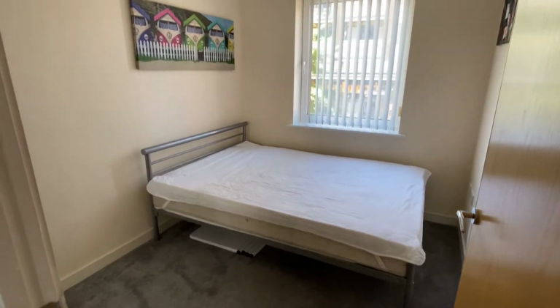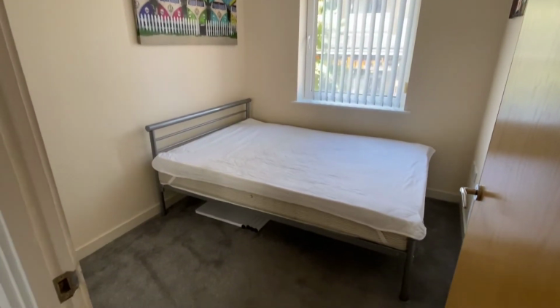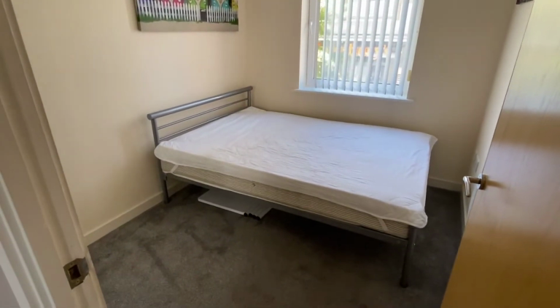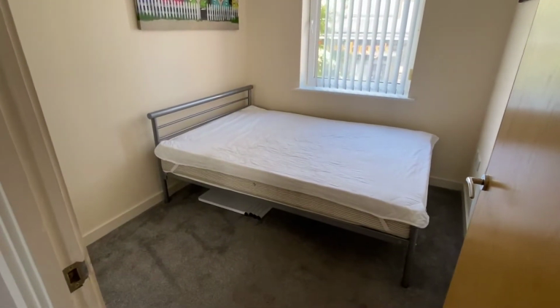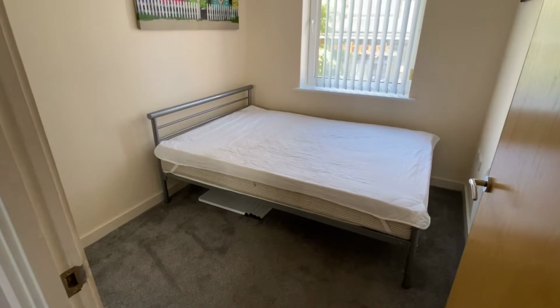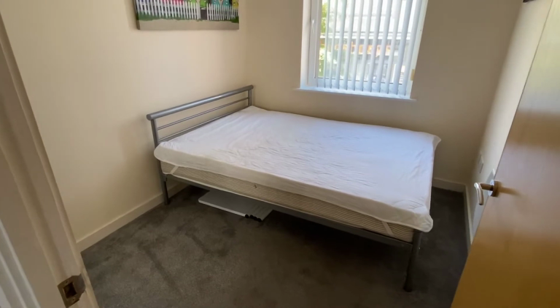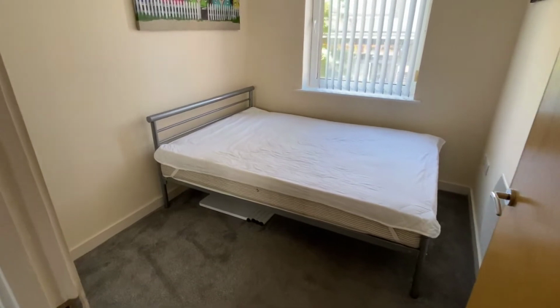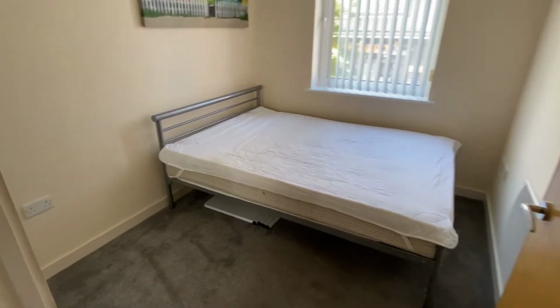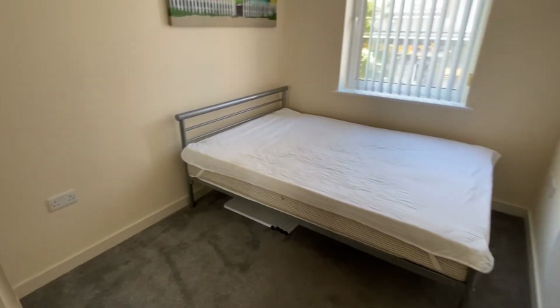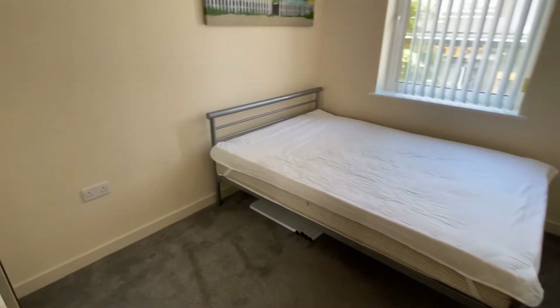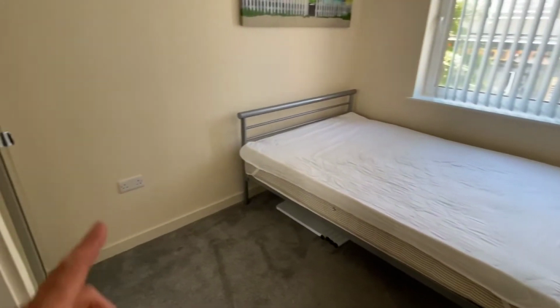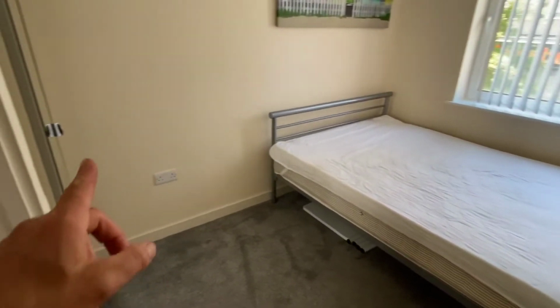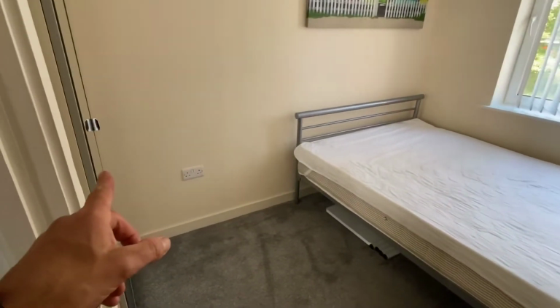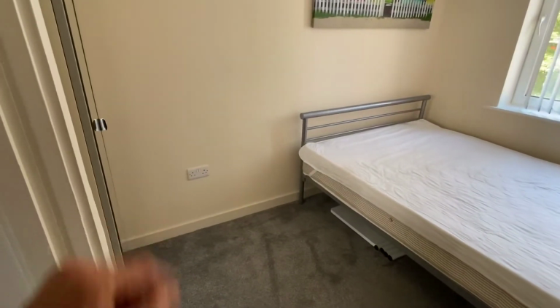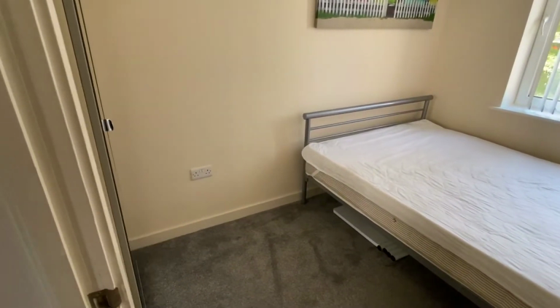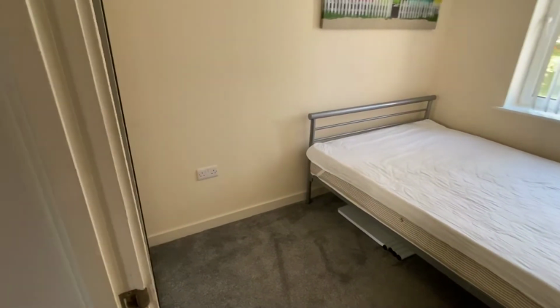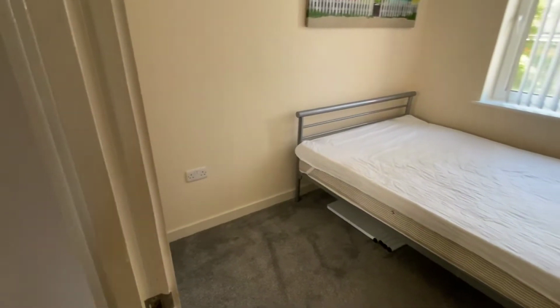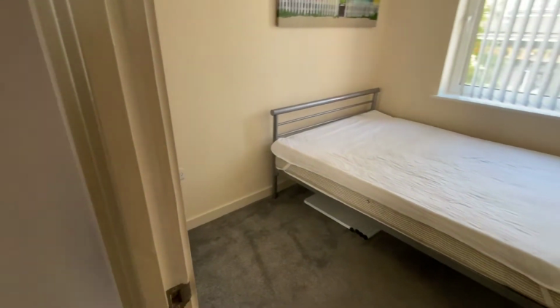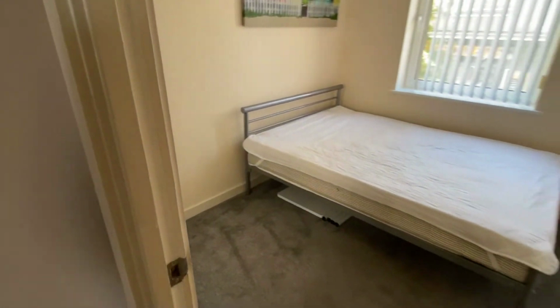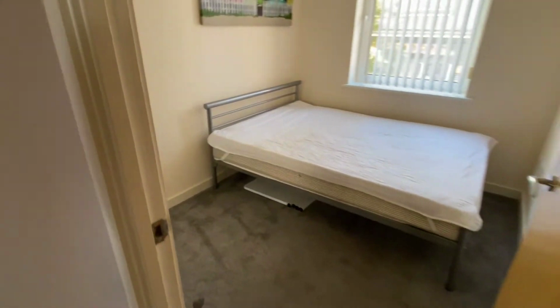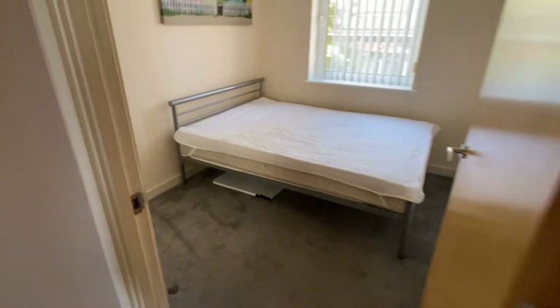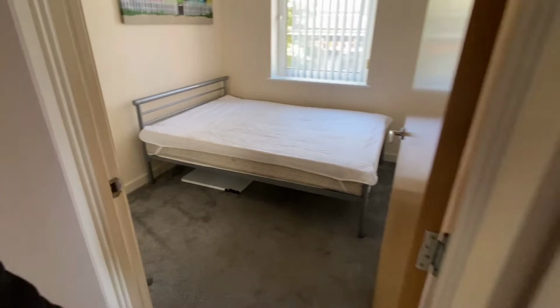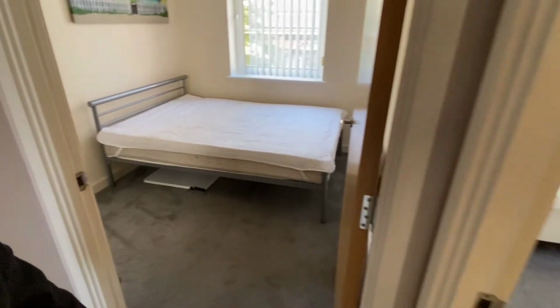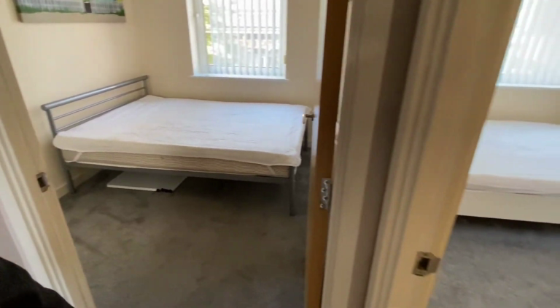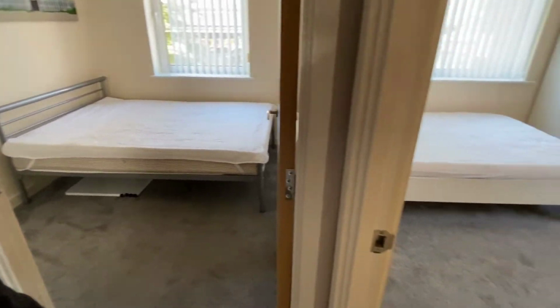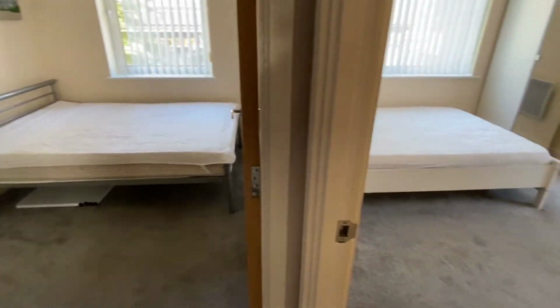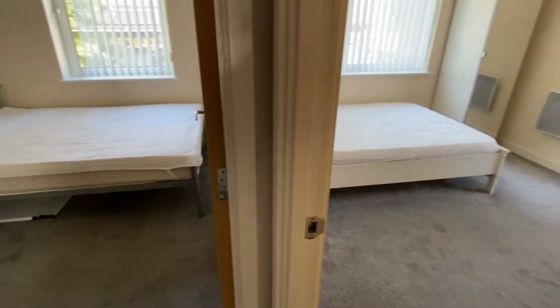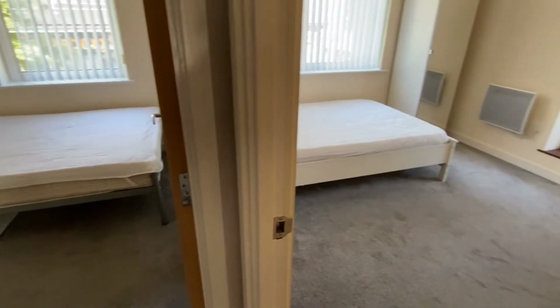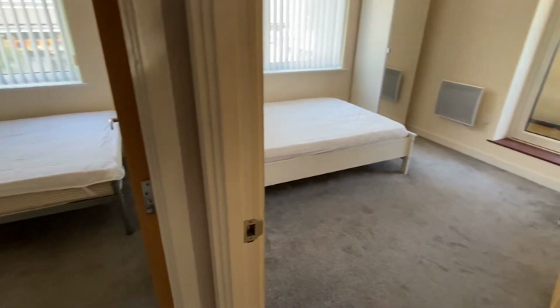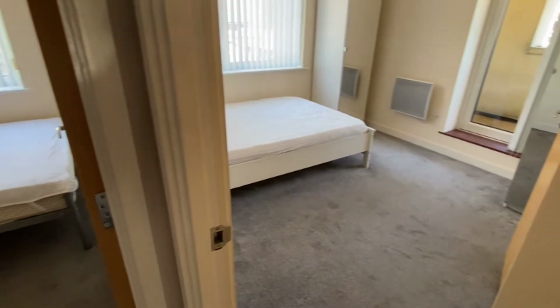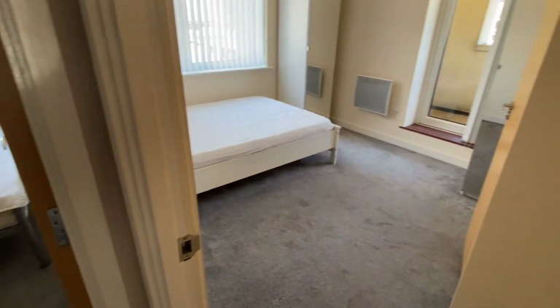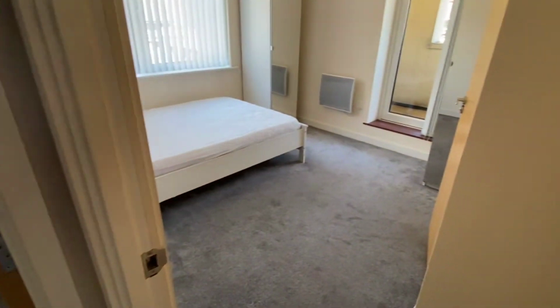This is the smallest double bedroom. There's a wardrobe just there, and the other two bedrooms both have access to the balcony.